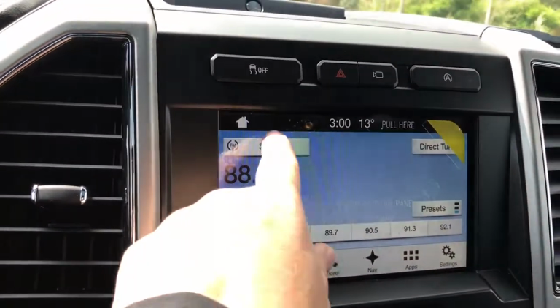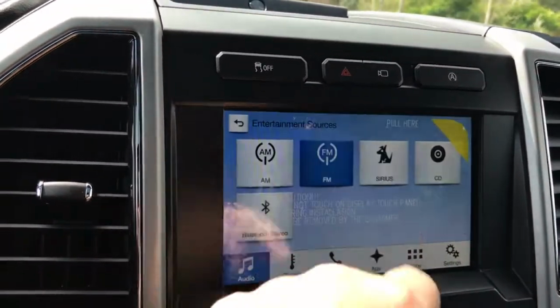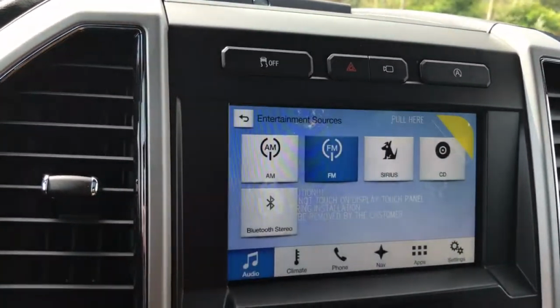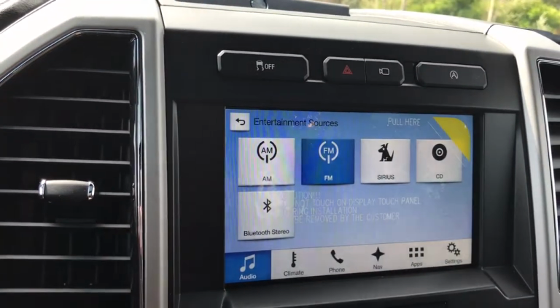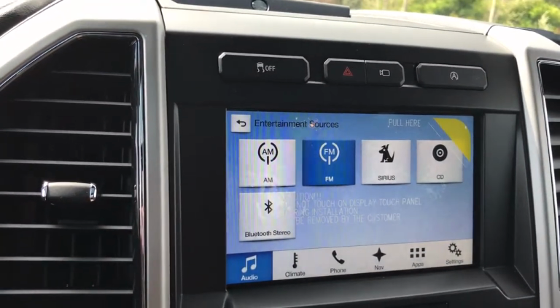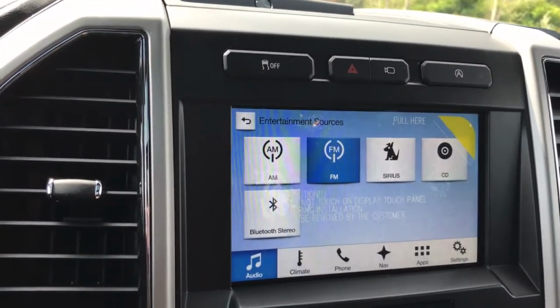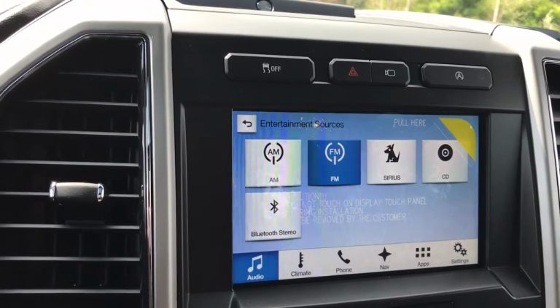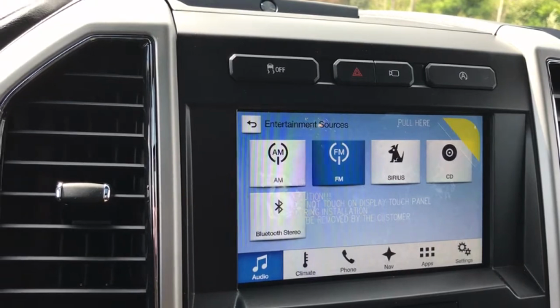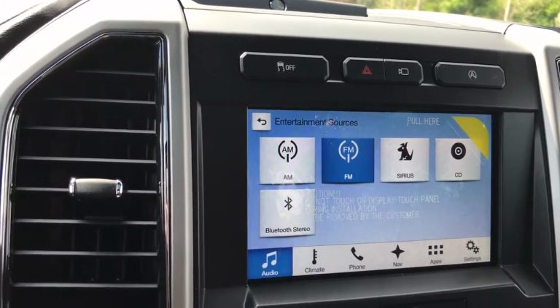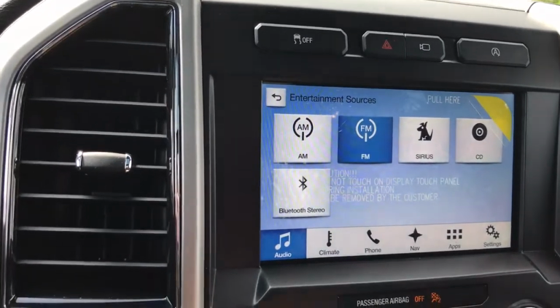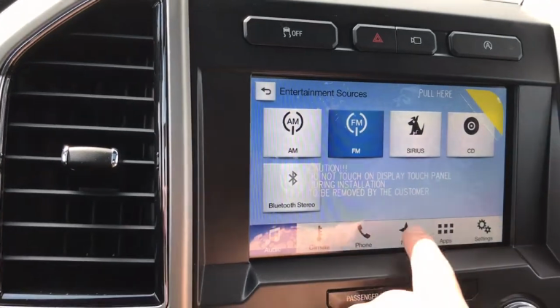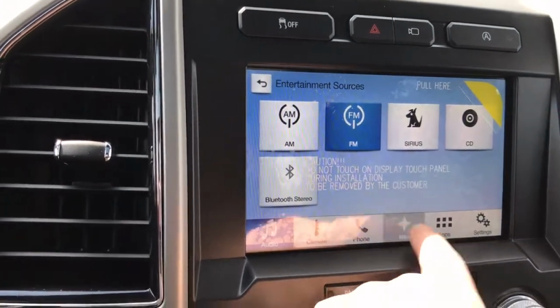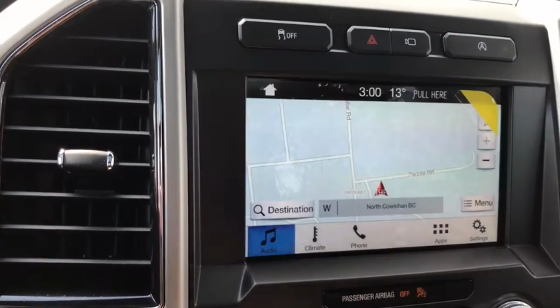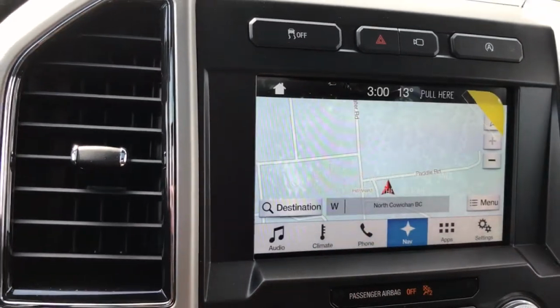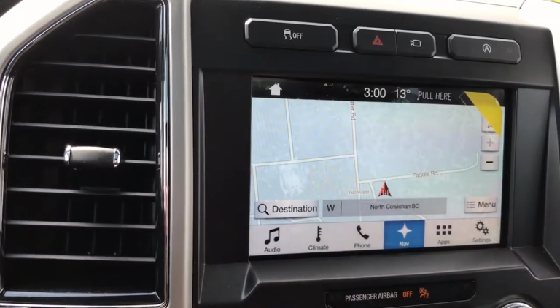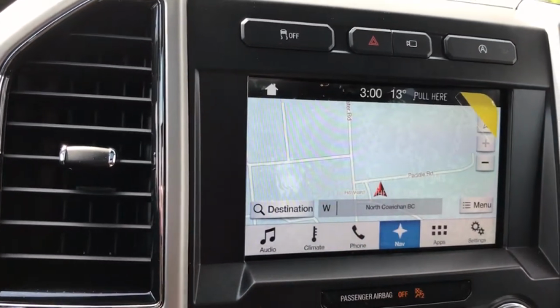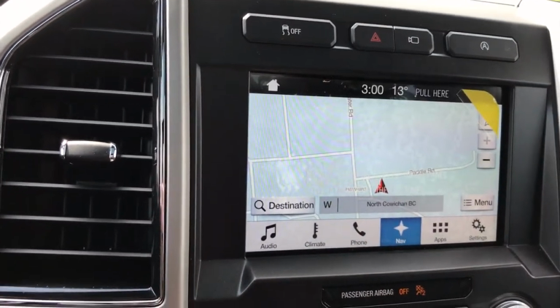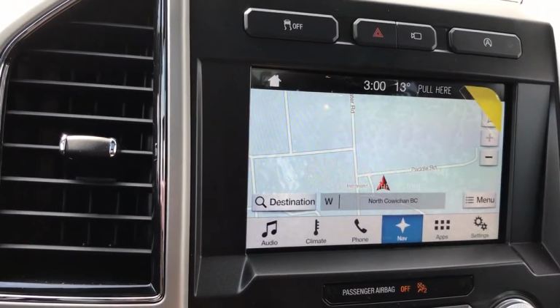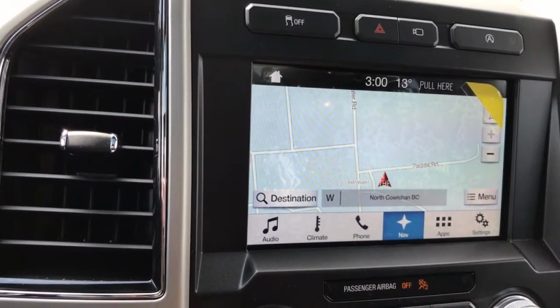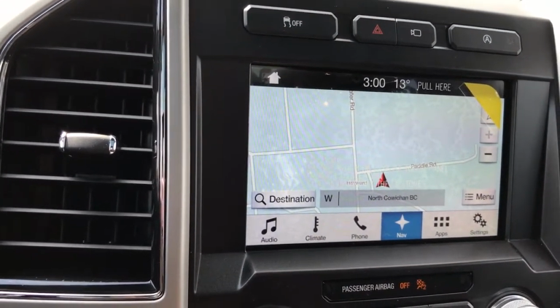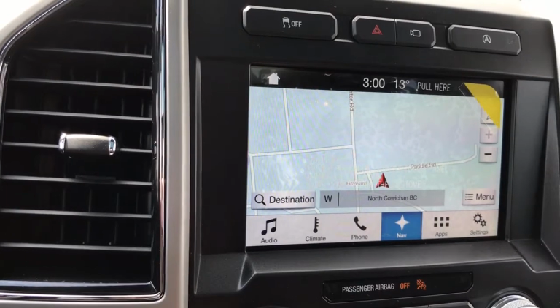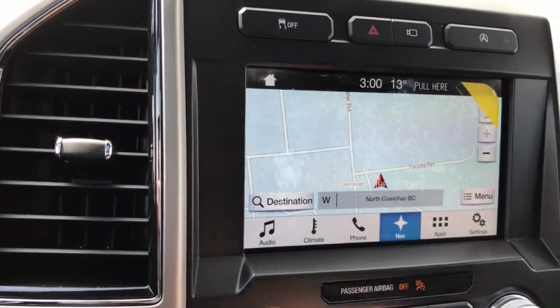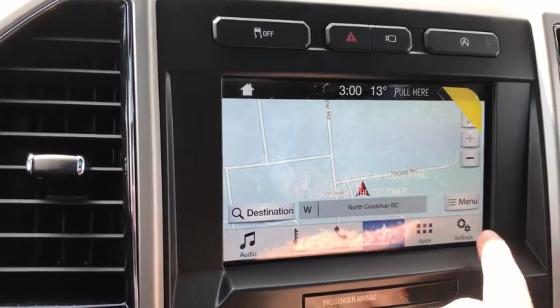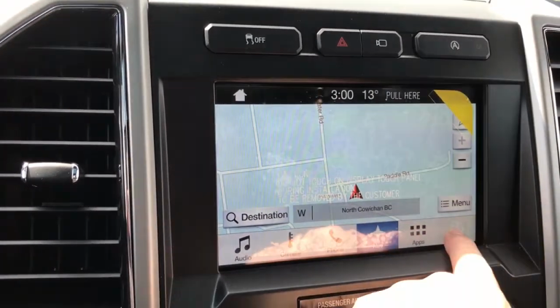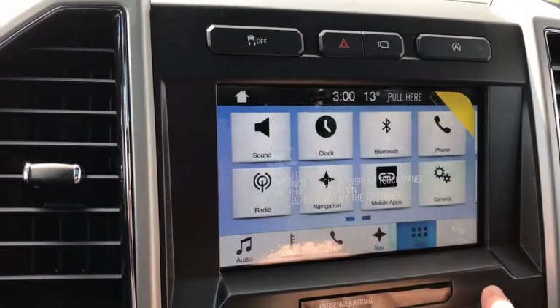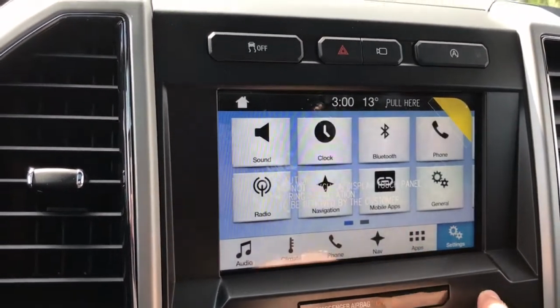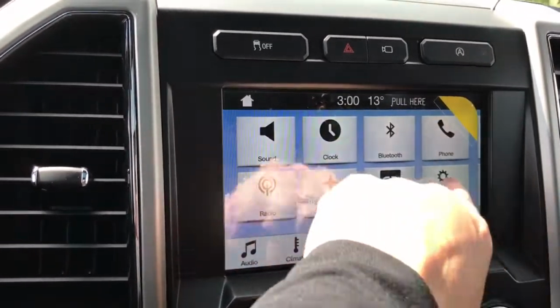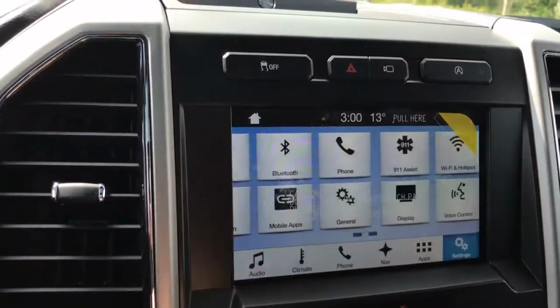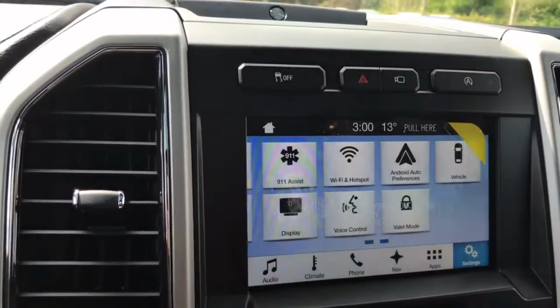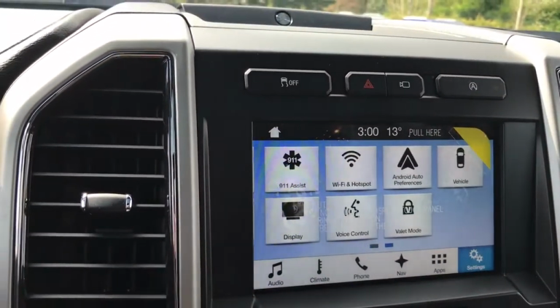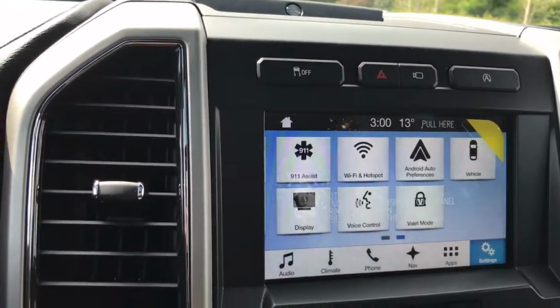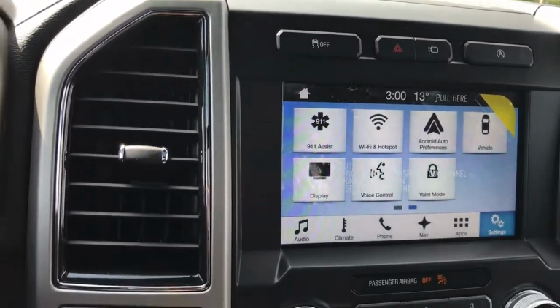Your media sources are AM, FM, Sirius satellite radio, CD and Bluetooth. You've also got navigation, and when you put the vehicle in reverse this is where you'll see your backup camera view. In your settings you can slide through for different options like Wi-Fi hotspot.